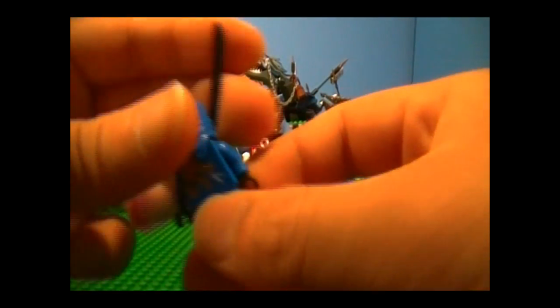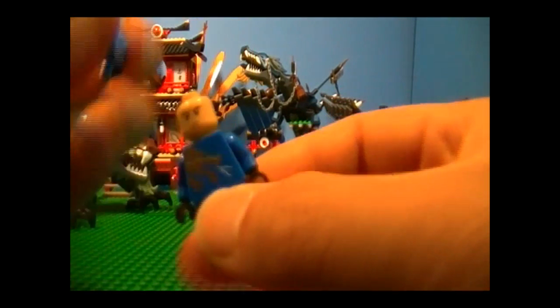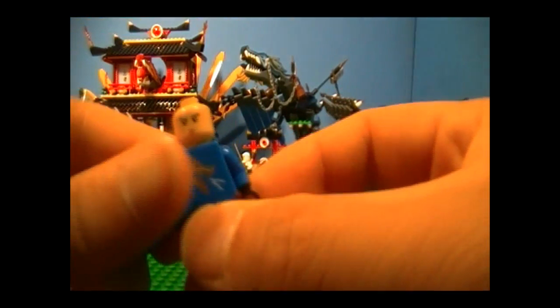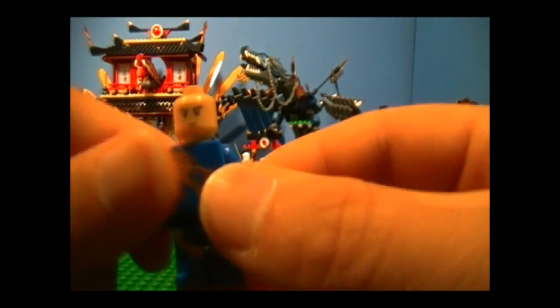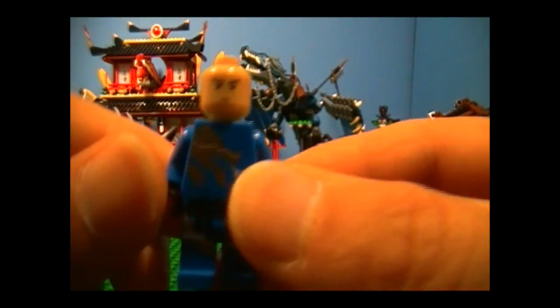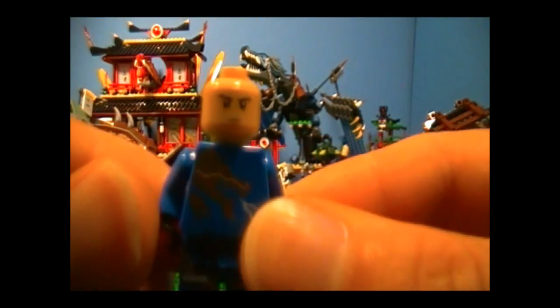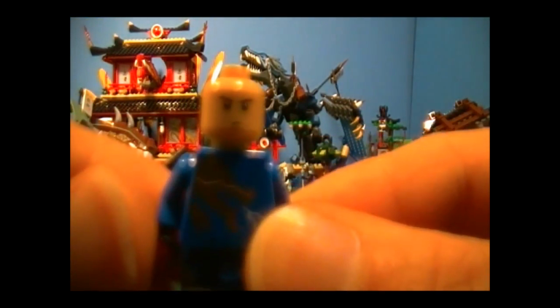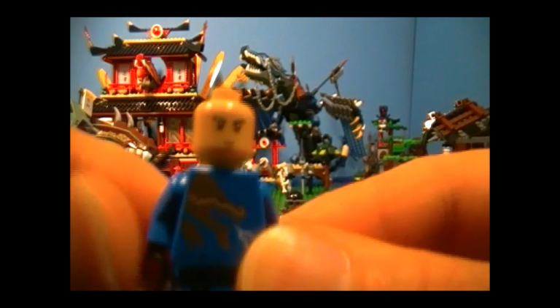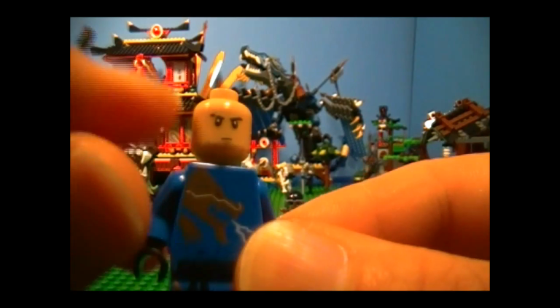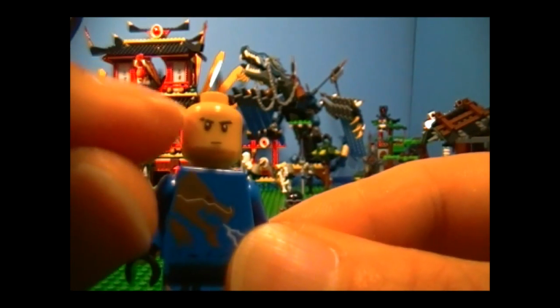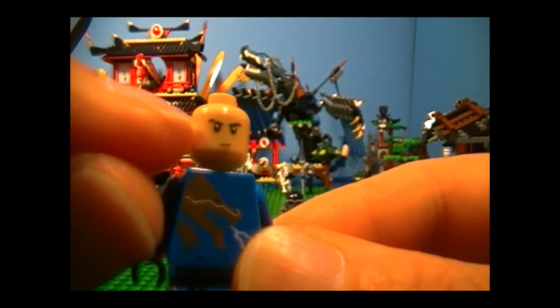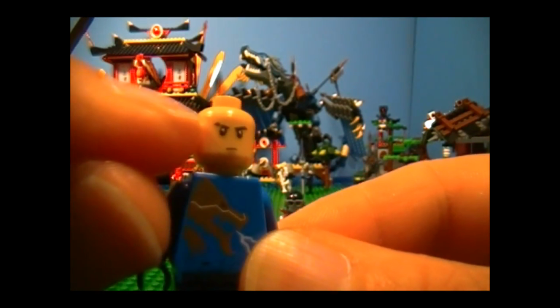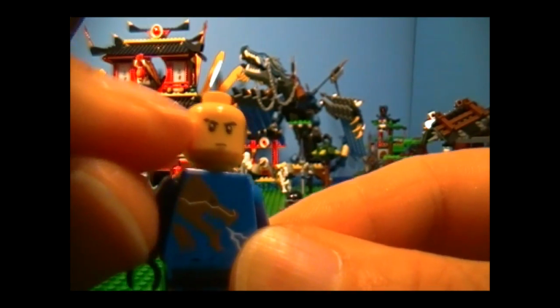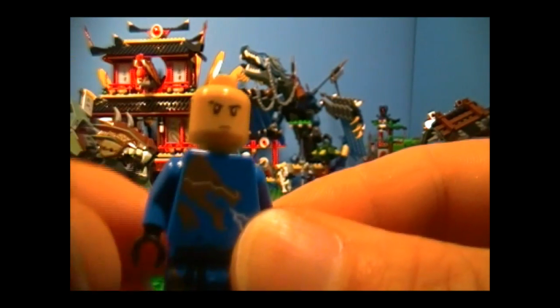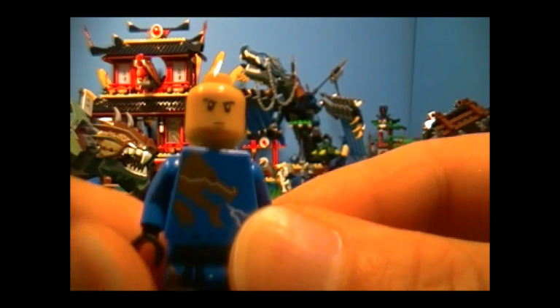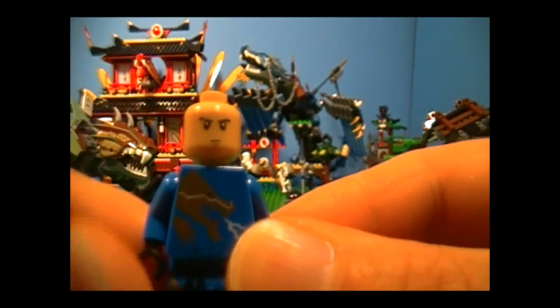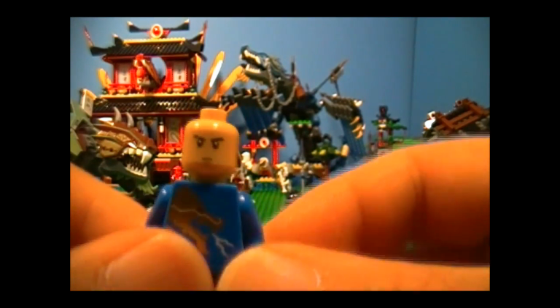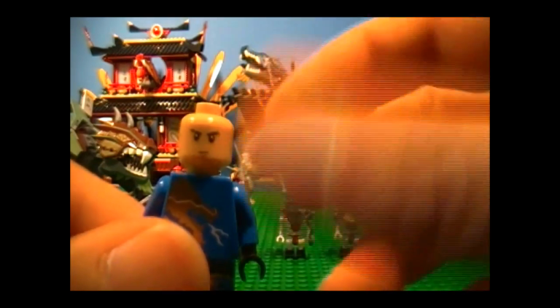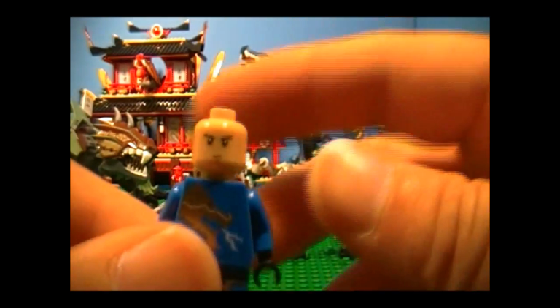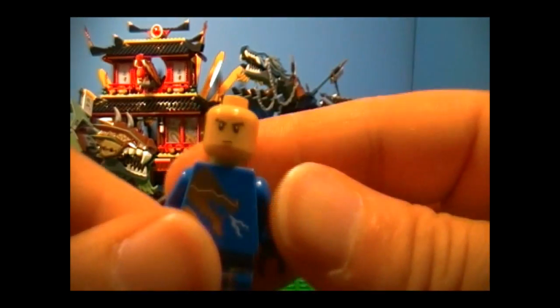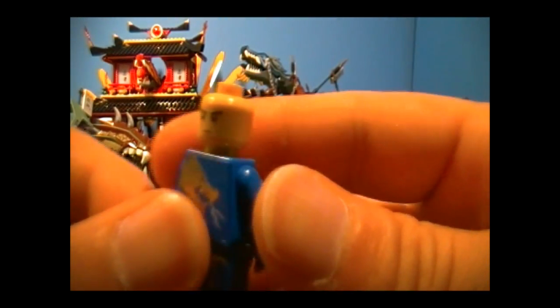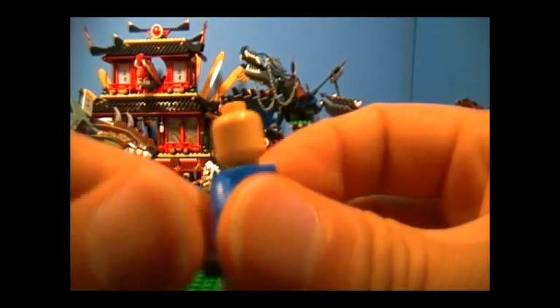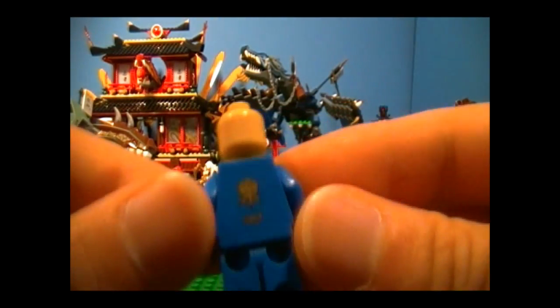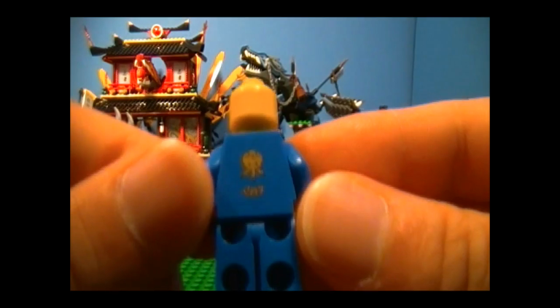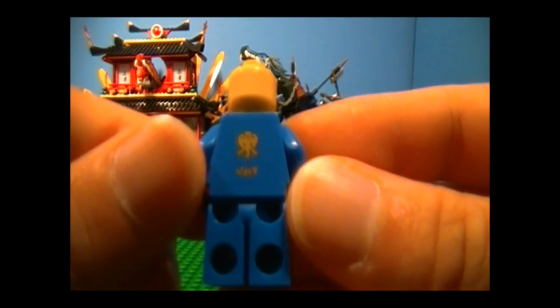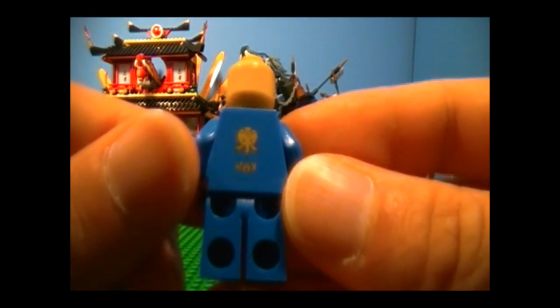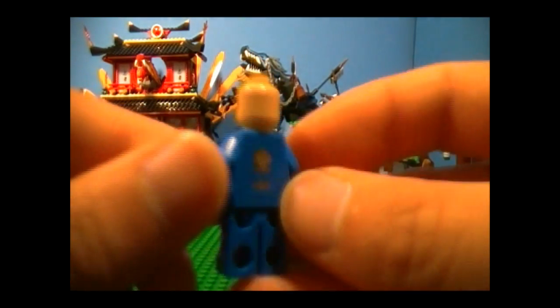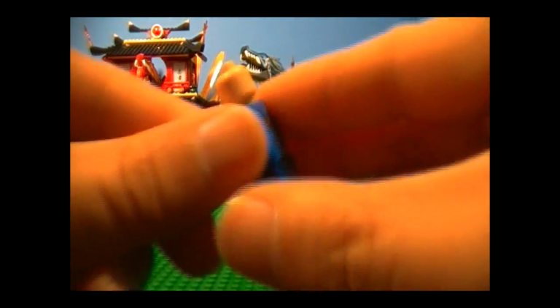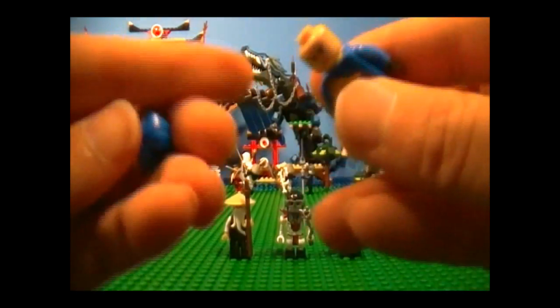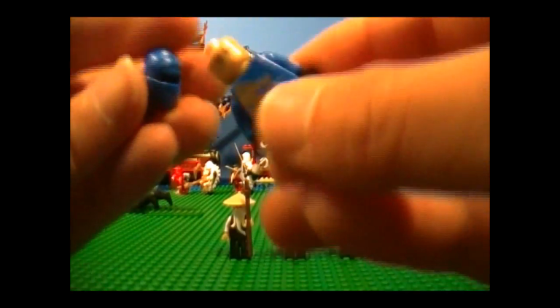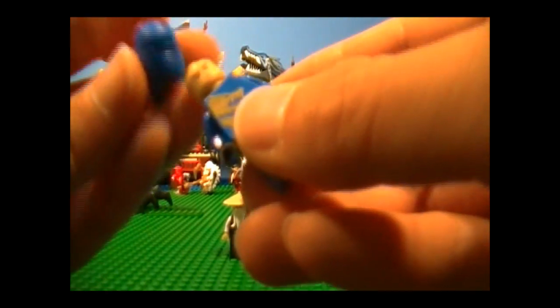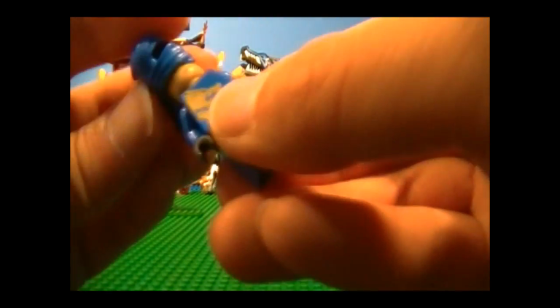And here in the face, you'll see that the eyebrow there is a little weird — and that's on purpose. It's not like they missed a spot or anything. And there's the back where you see his name, so this way you know who he is.